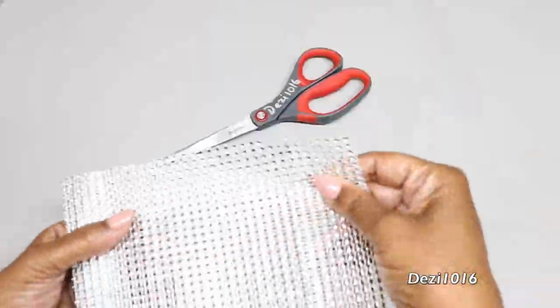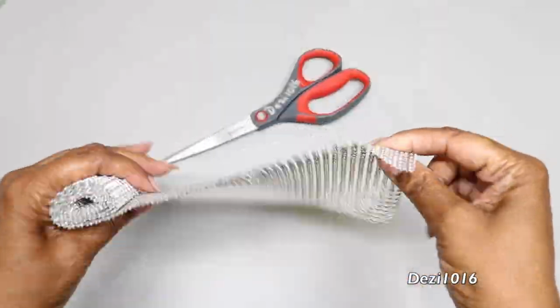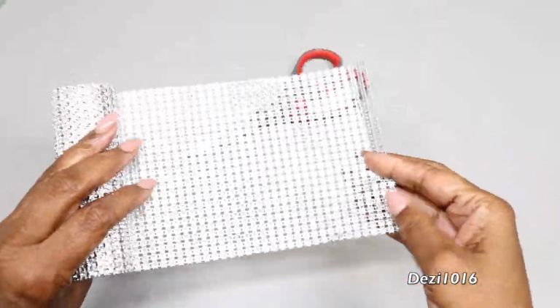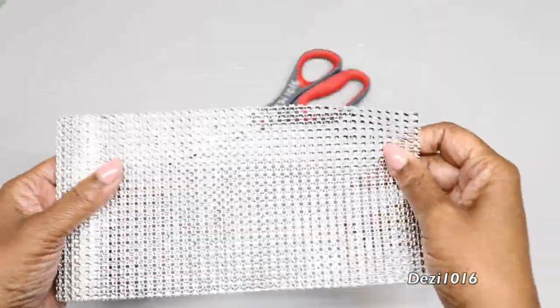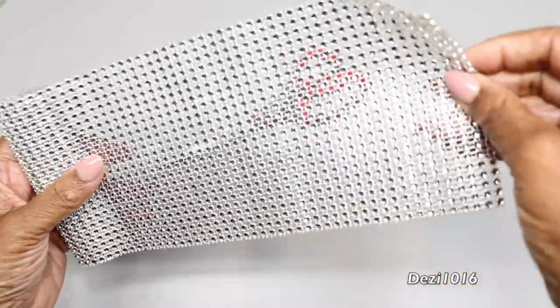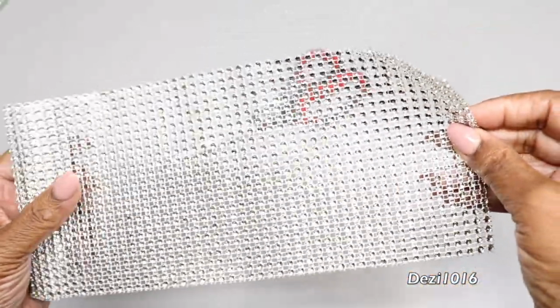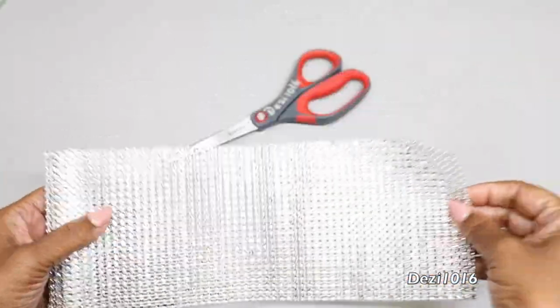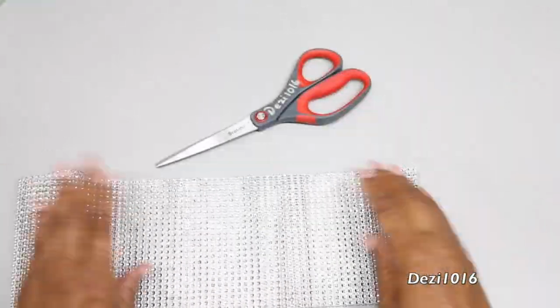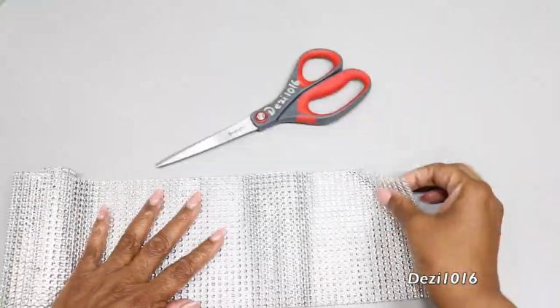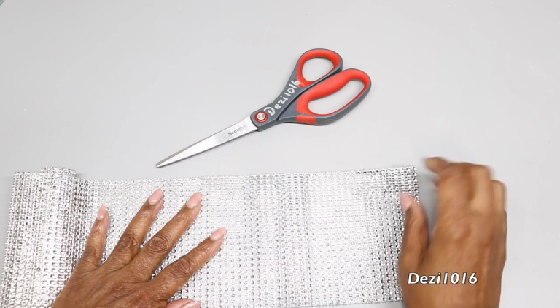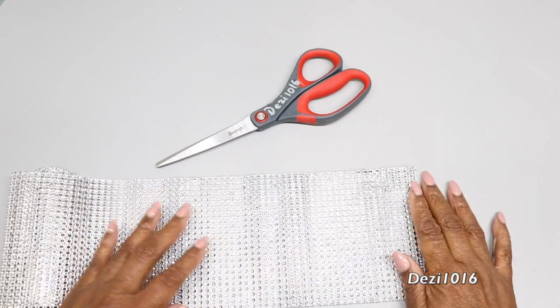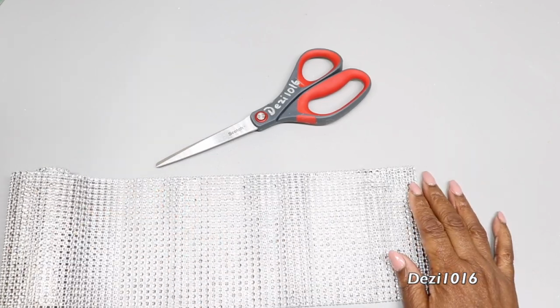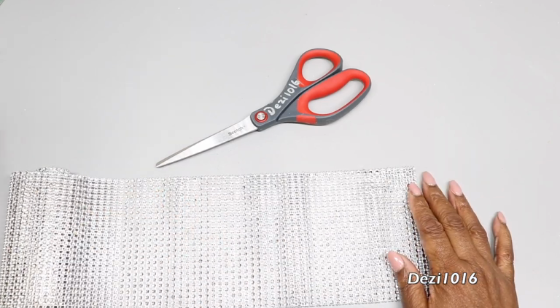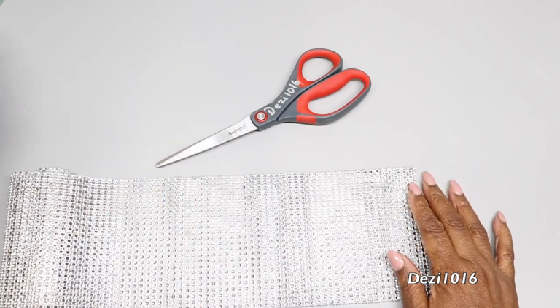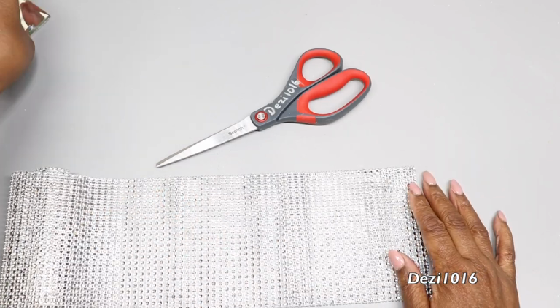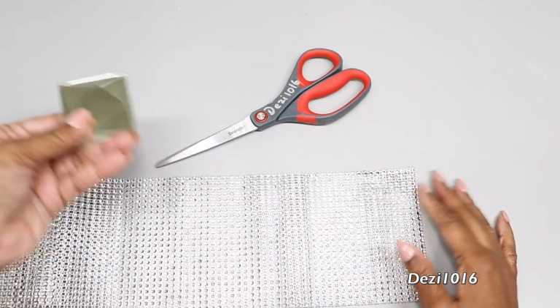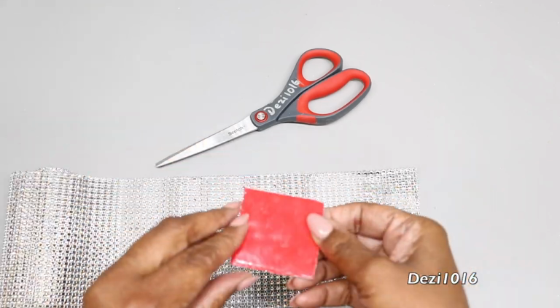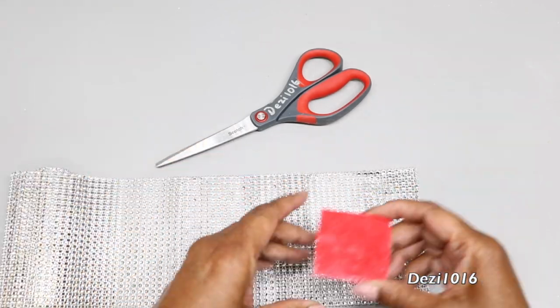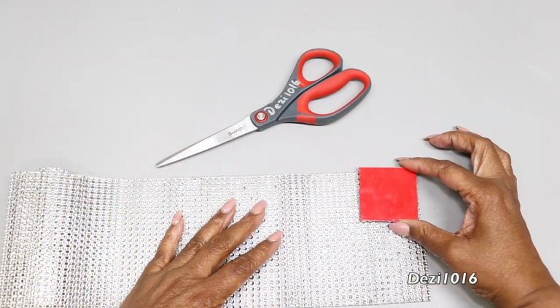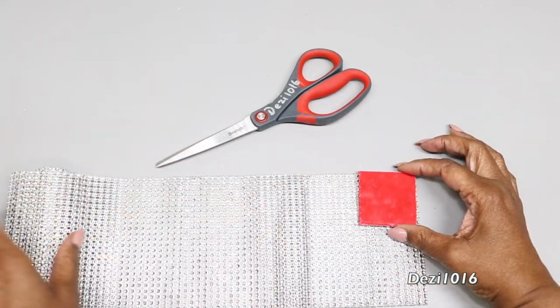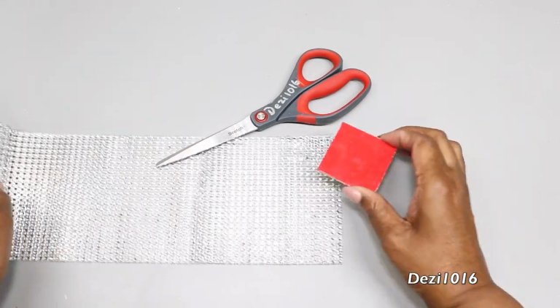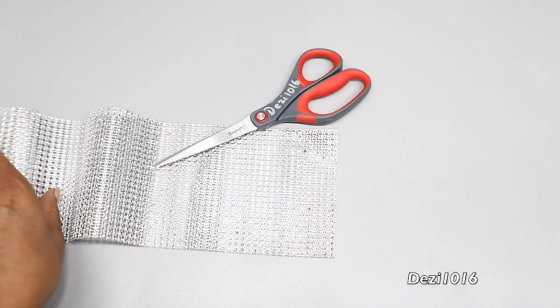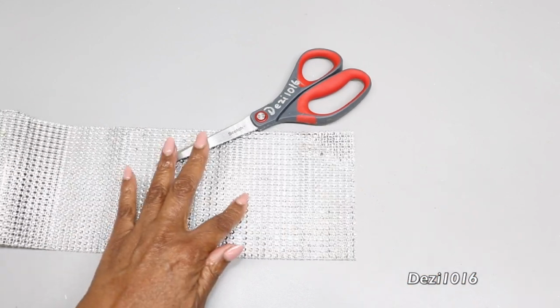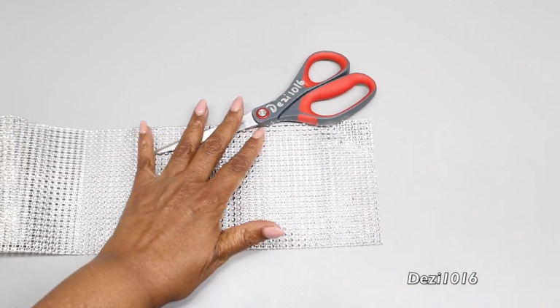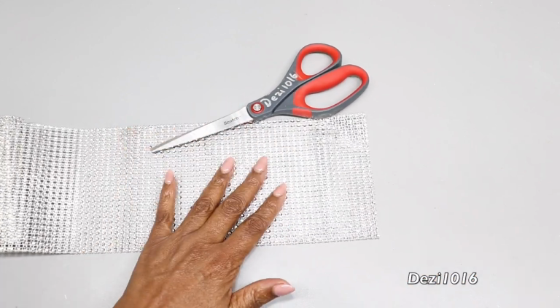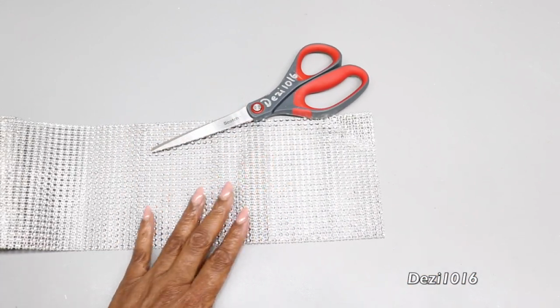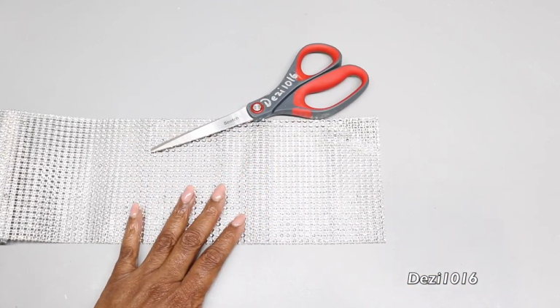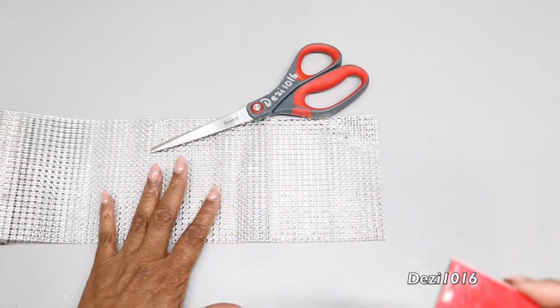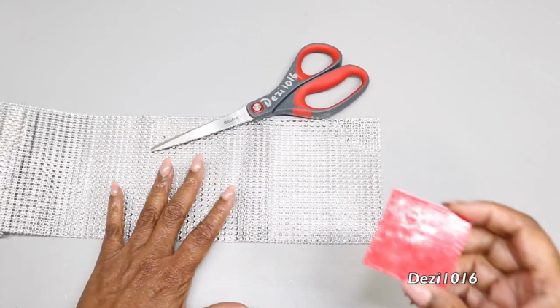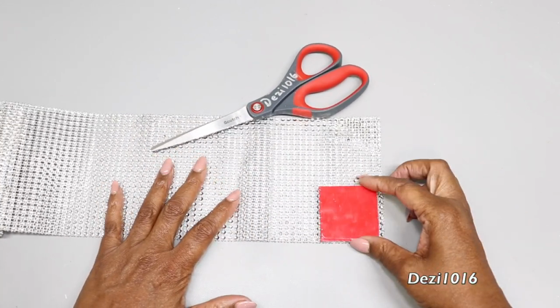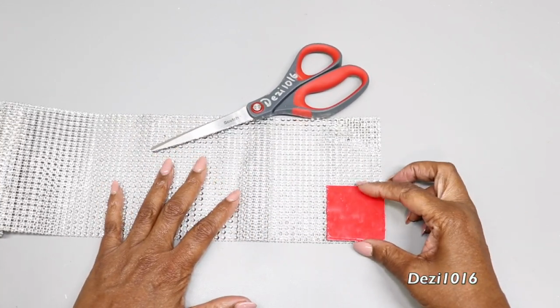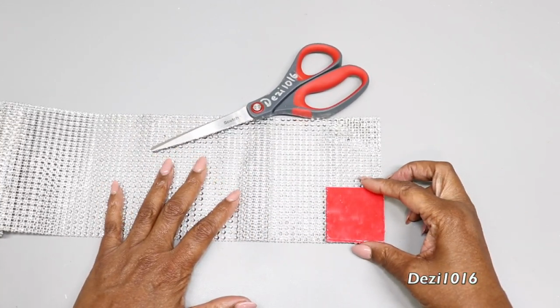Now that I have all nine squares ready, I'm going to use this diamond wrap - I picked this up from Amazon. I'm just going to cut out two-inch squares to cover the cardboard, and I'm going to cut out nine of those.